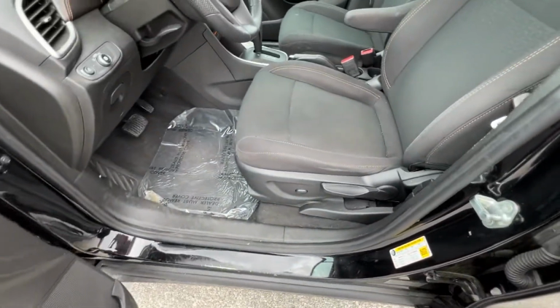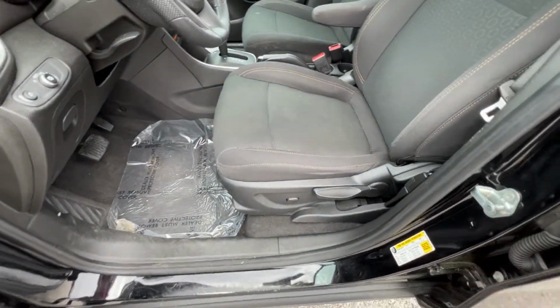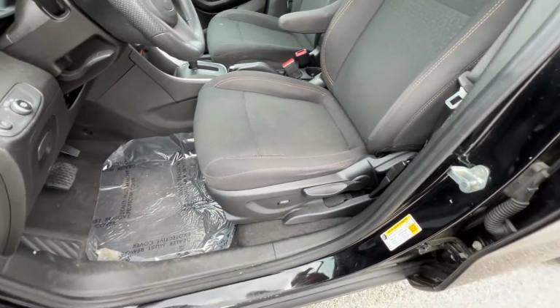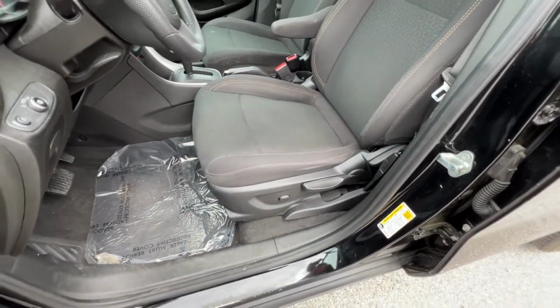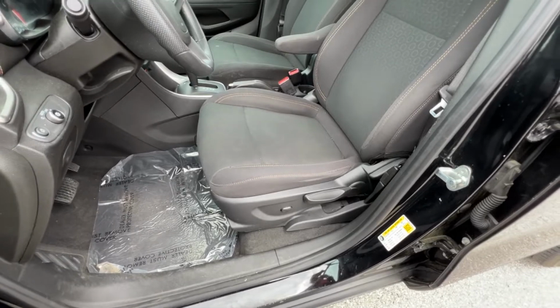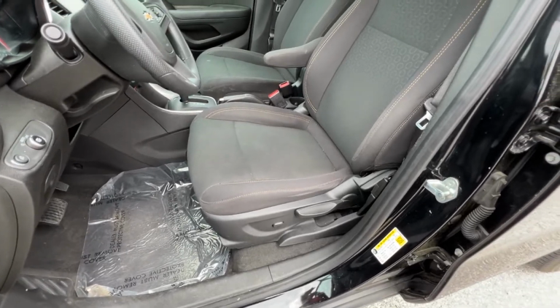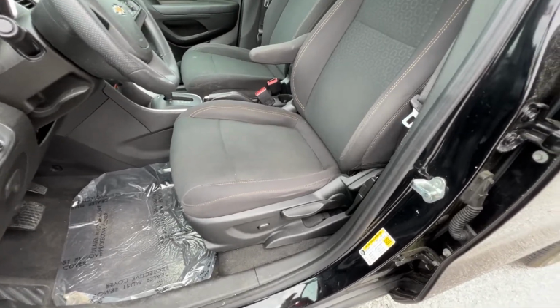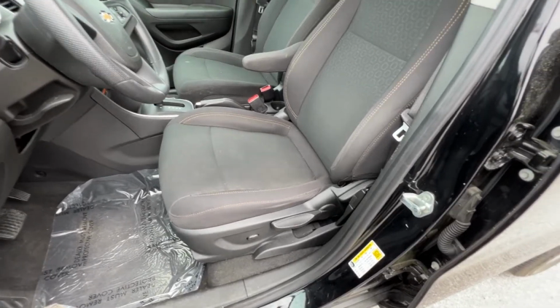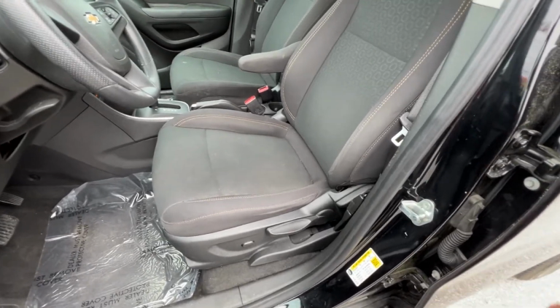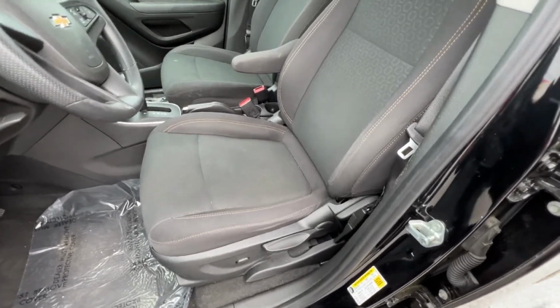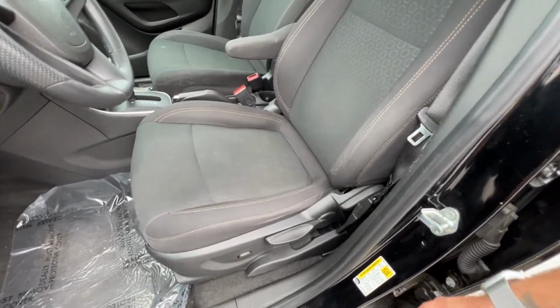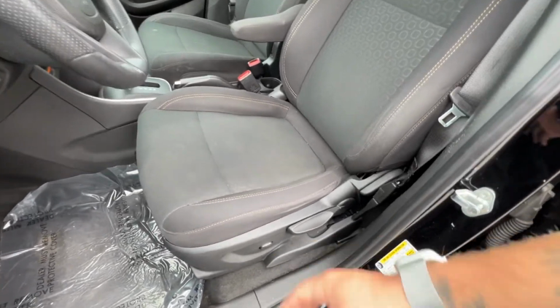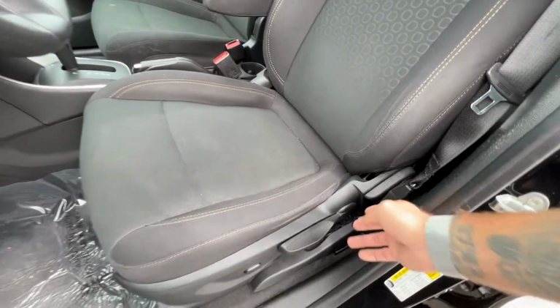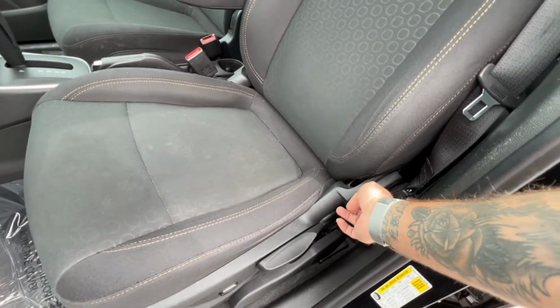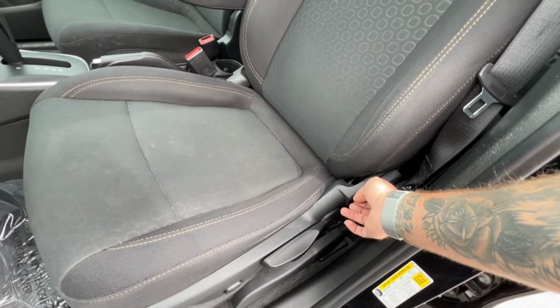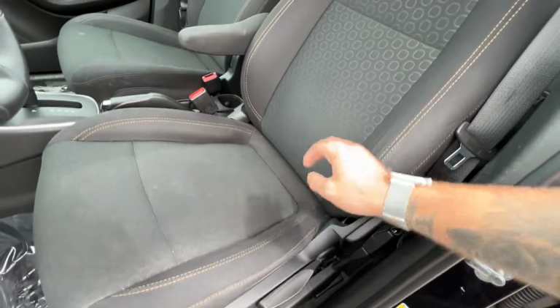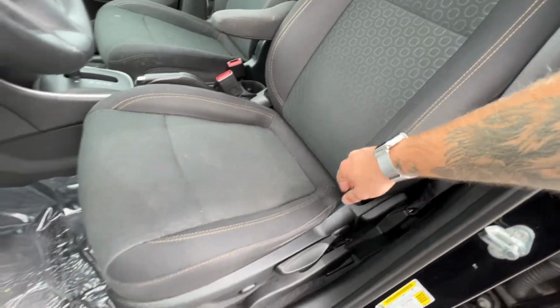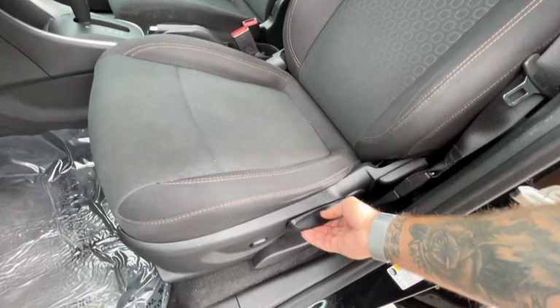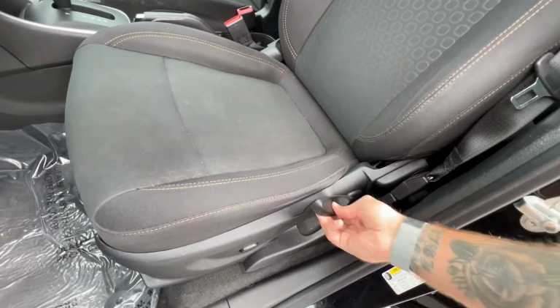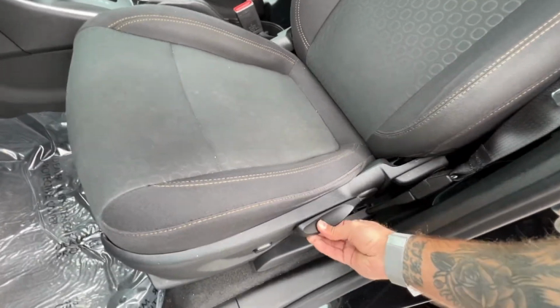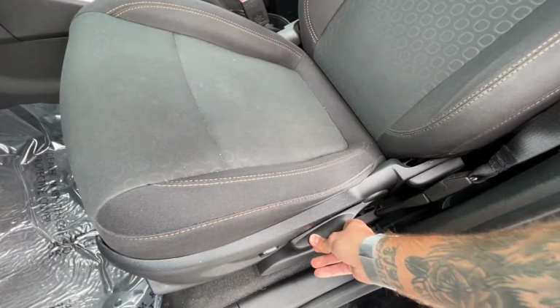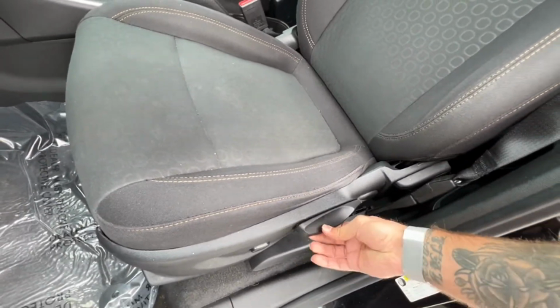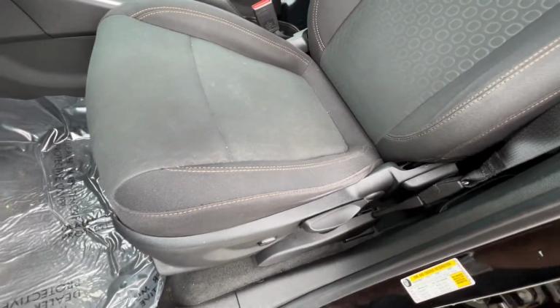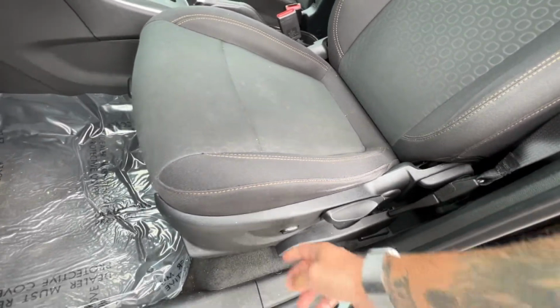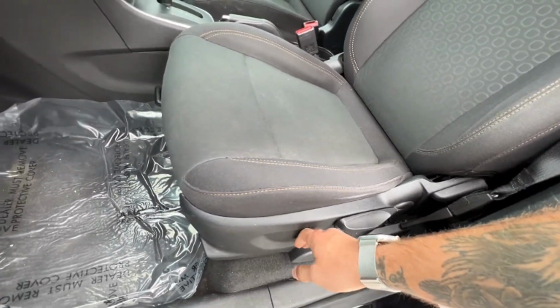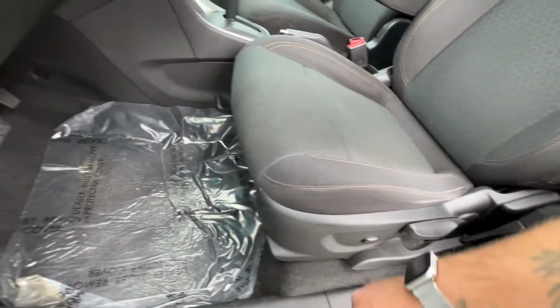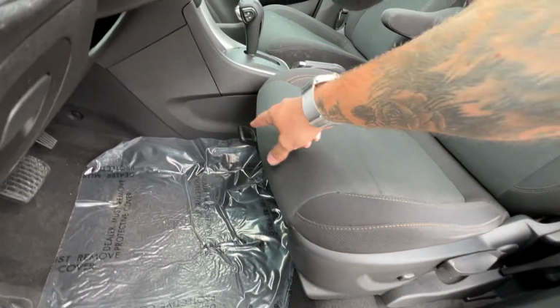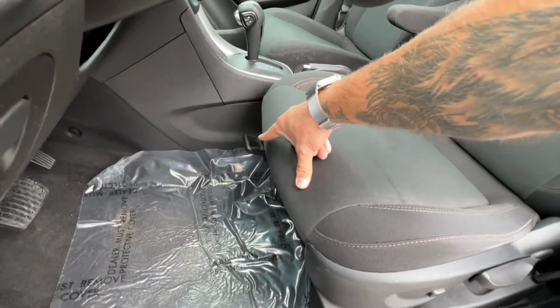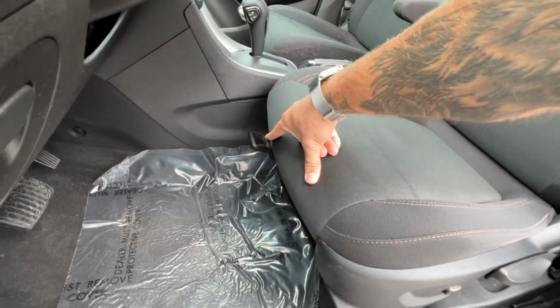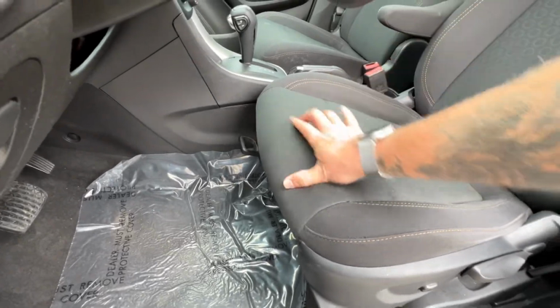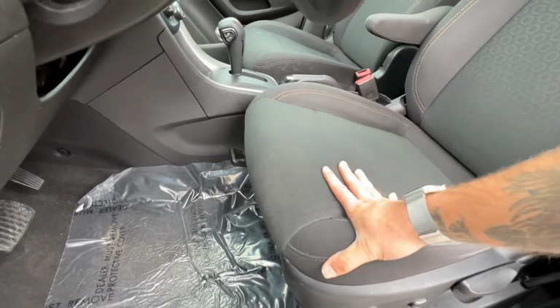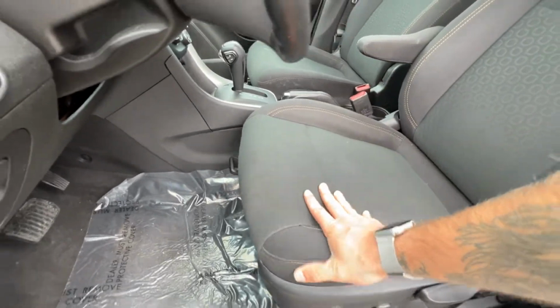We've got an eight-way adjustable driver seat with power lumbar, angle adjustment on the rear, a pump-action lever to raise and lower the seat, lumbar support, and a handle for fore and aft adjustment.